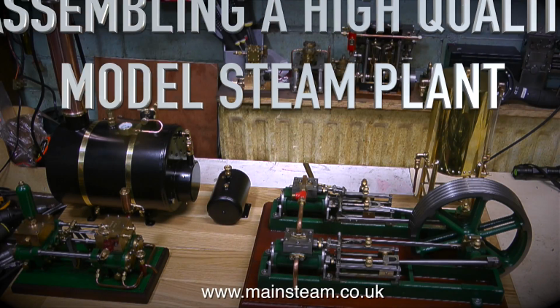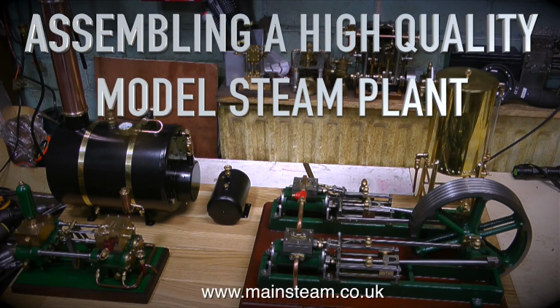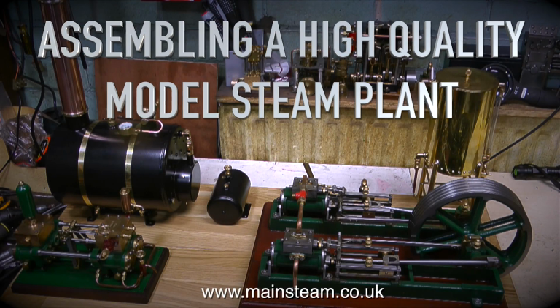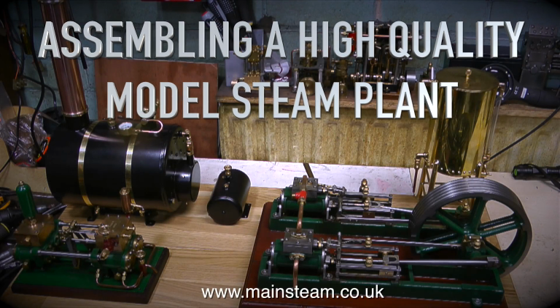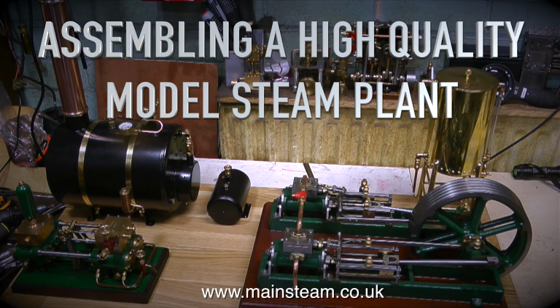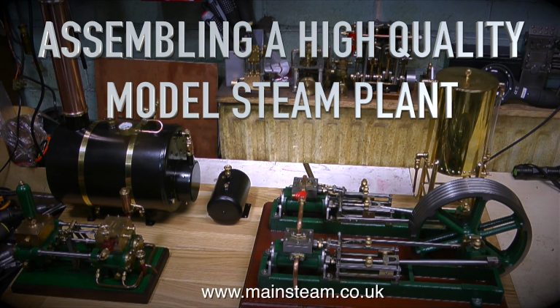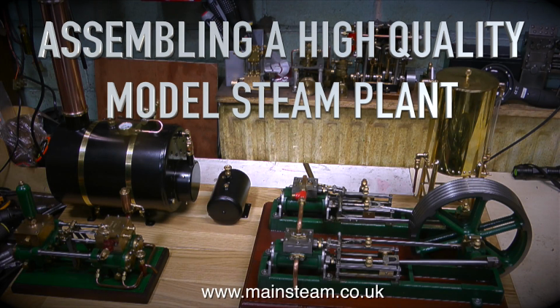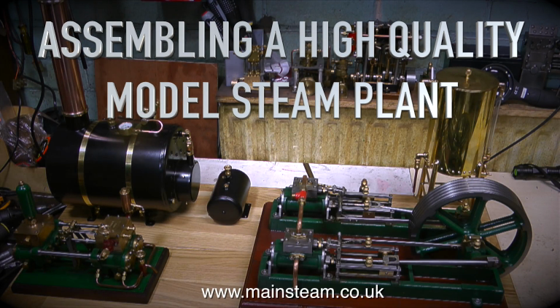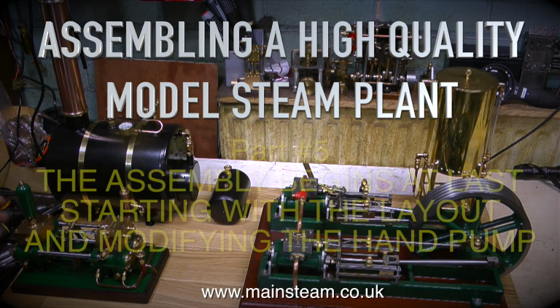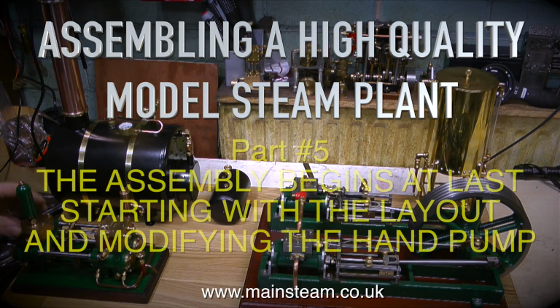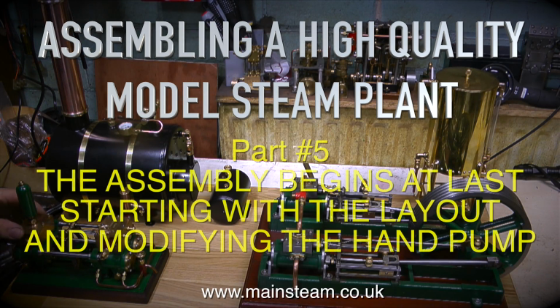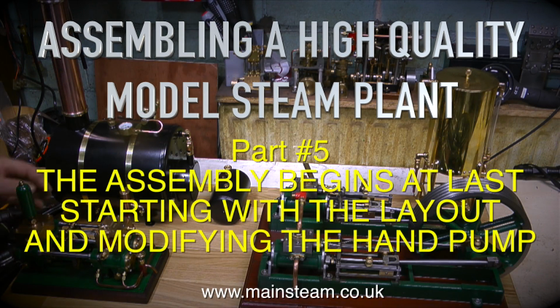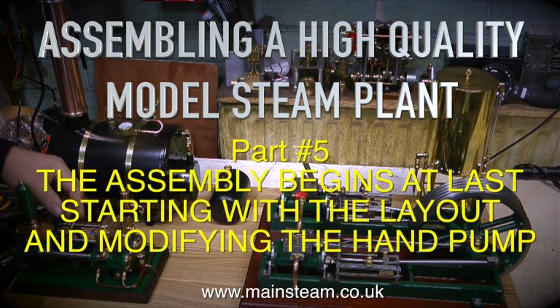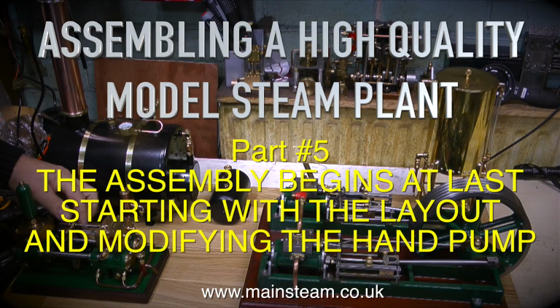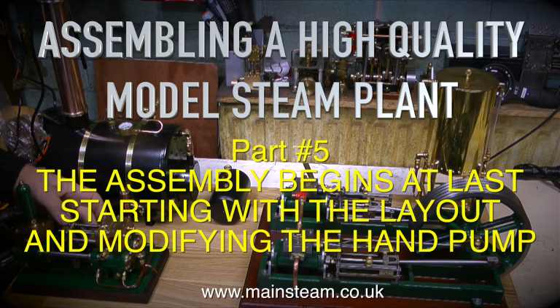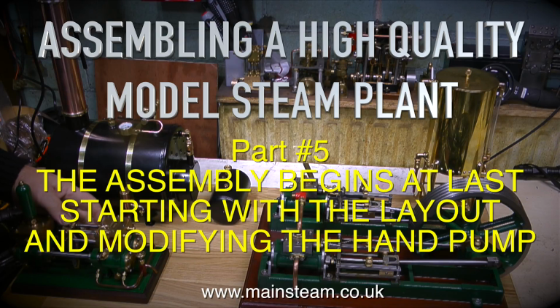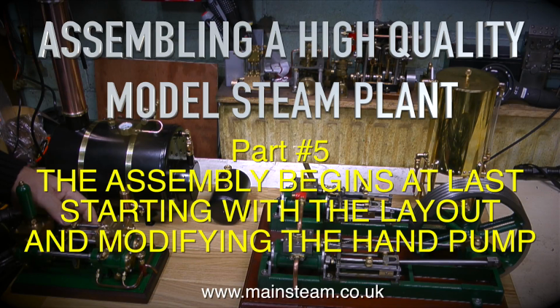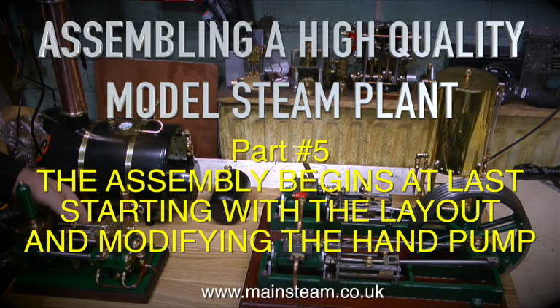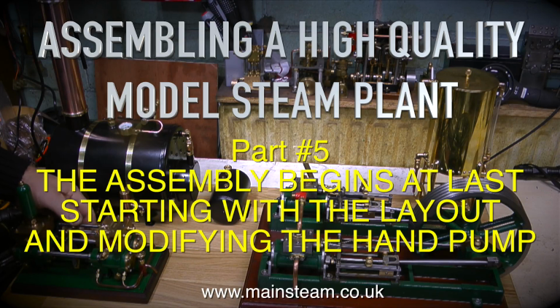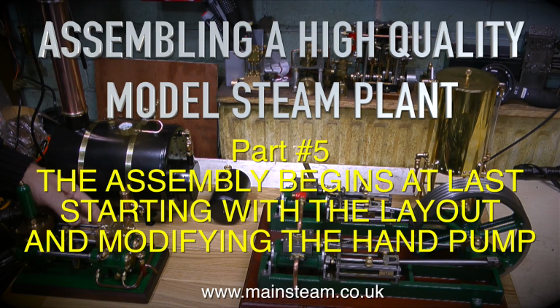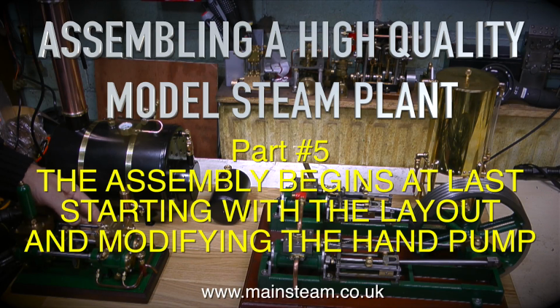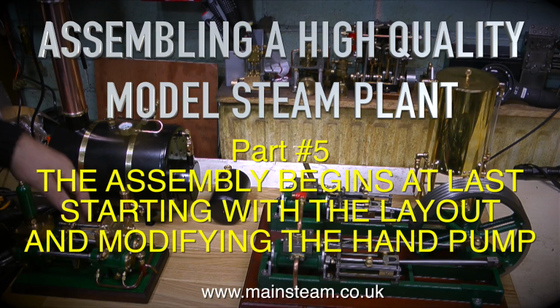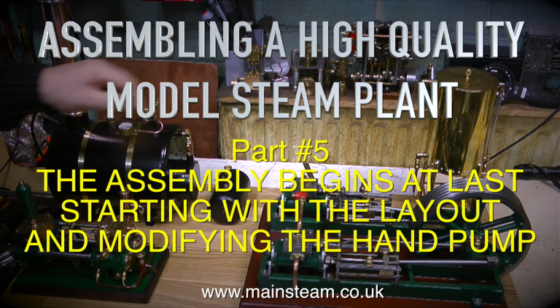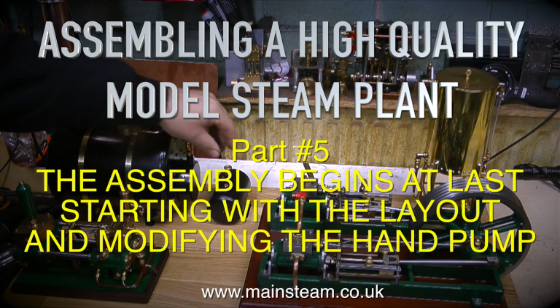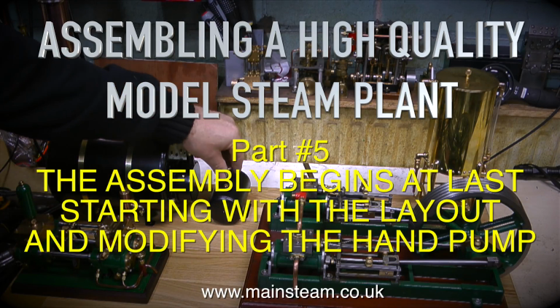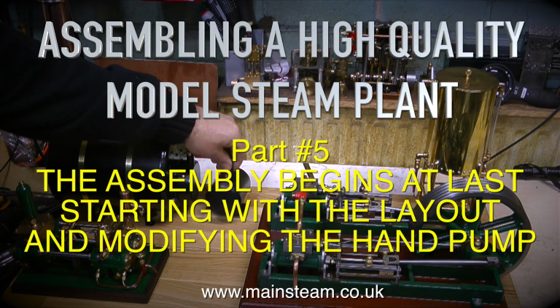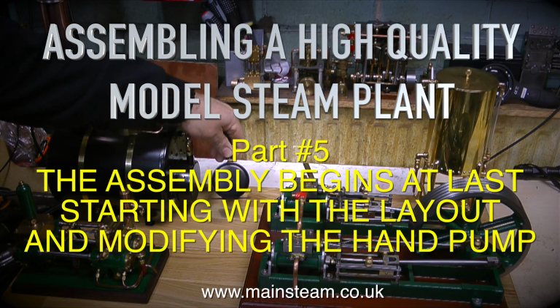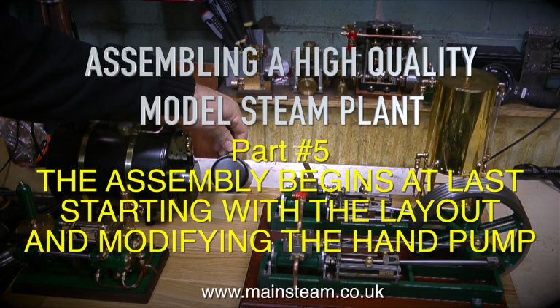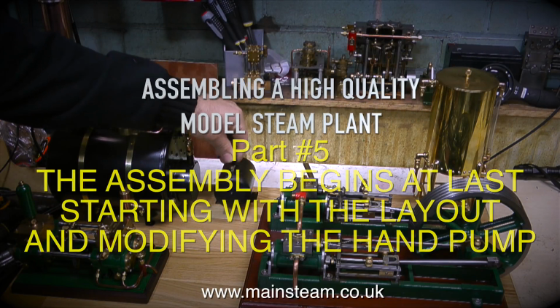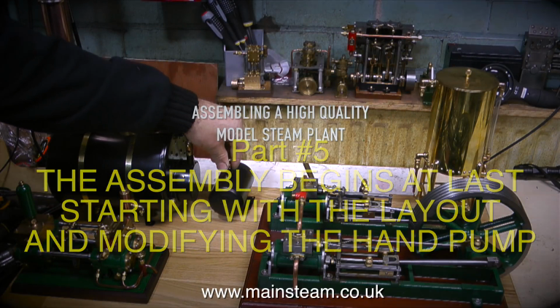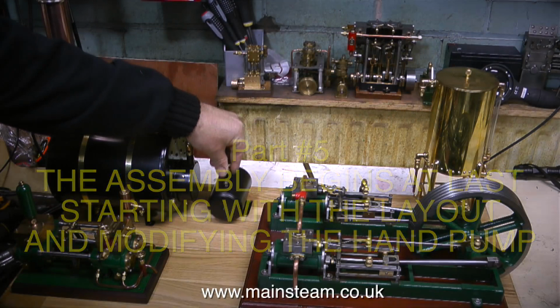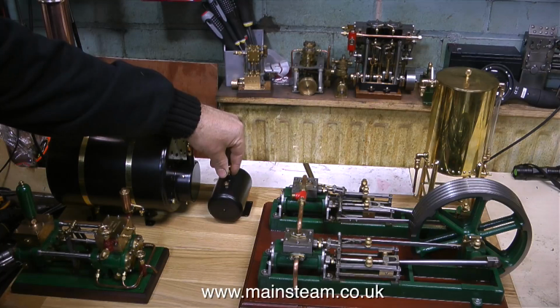Assembling a high-quality model steam plant. I never thought I was going to get to do this. This is part 5. The assembly begins at last, starting with the layout and modifying the hand pump.